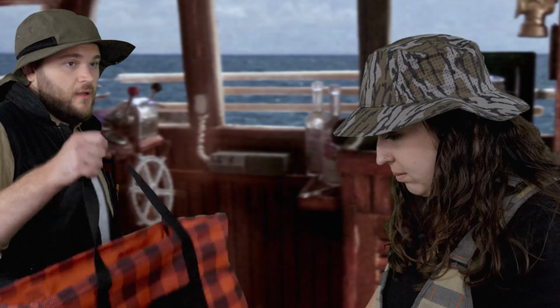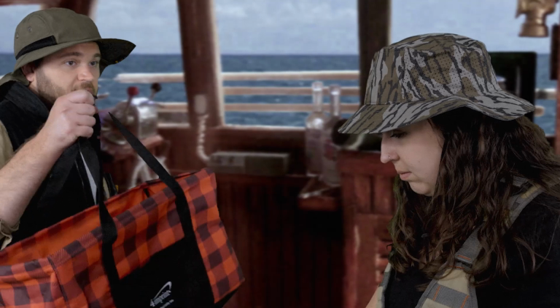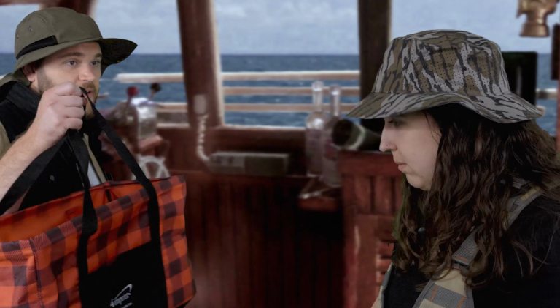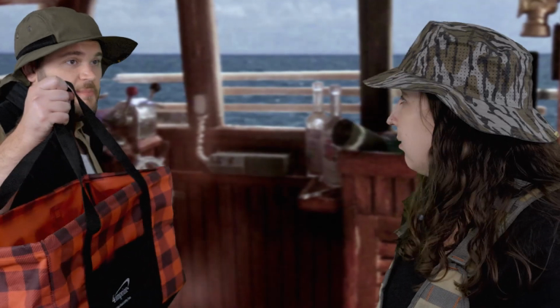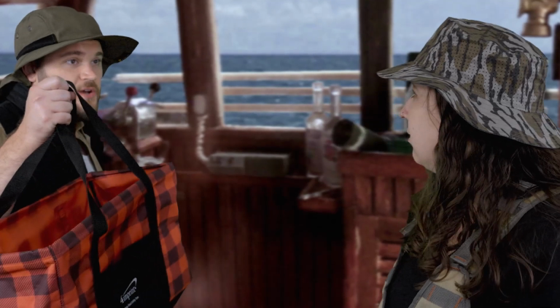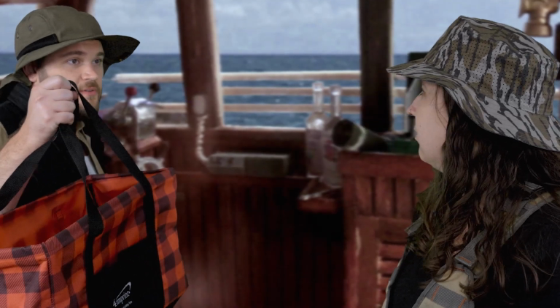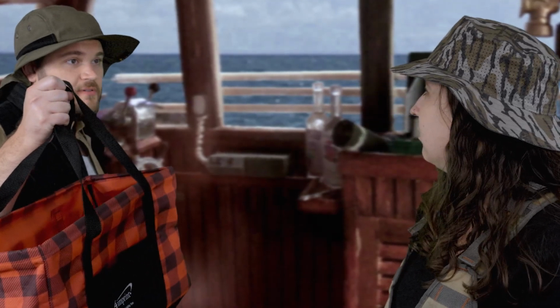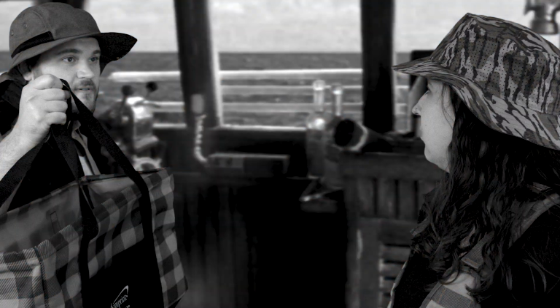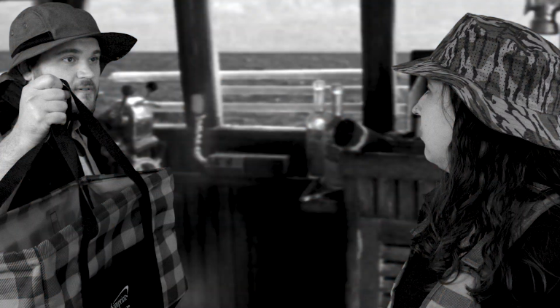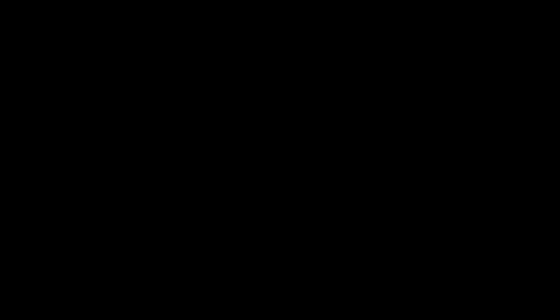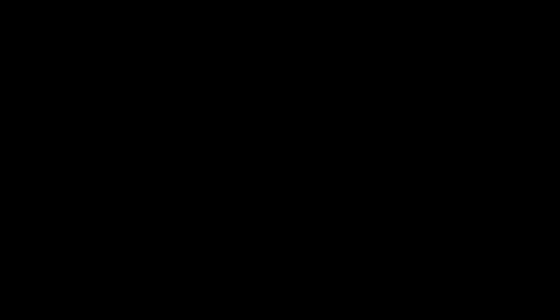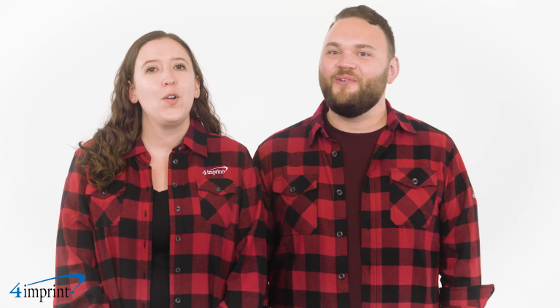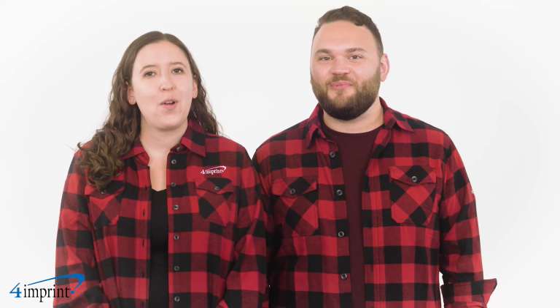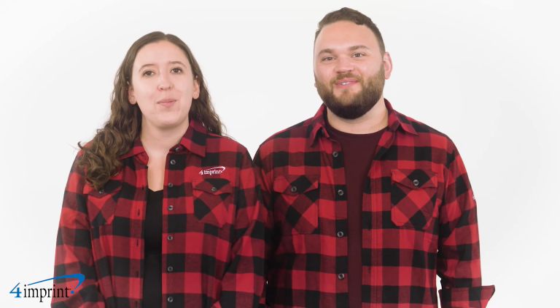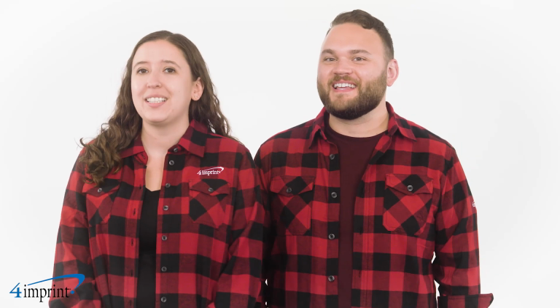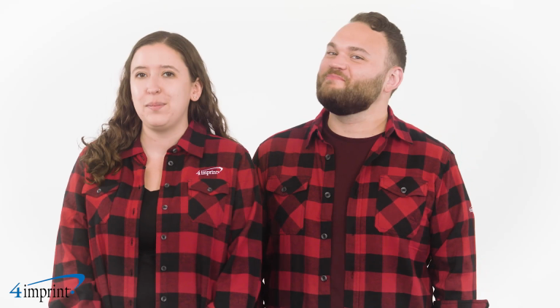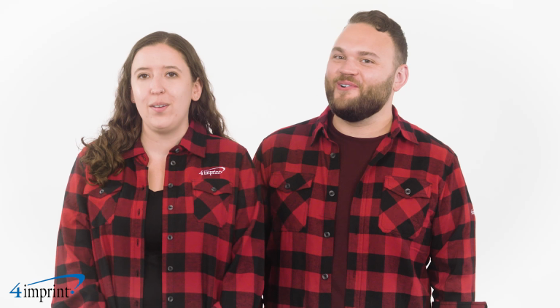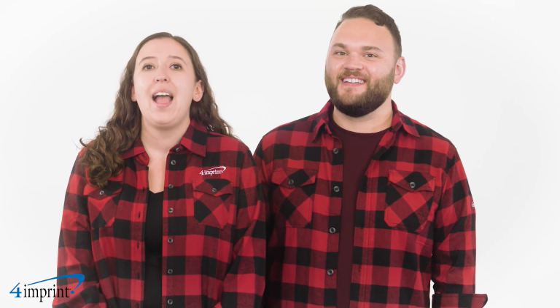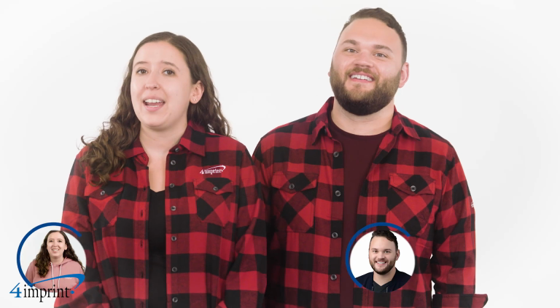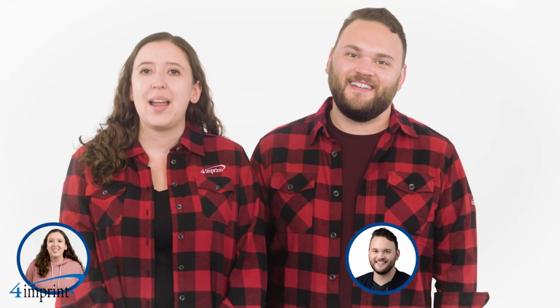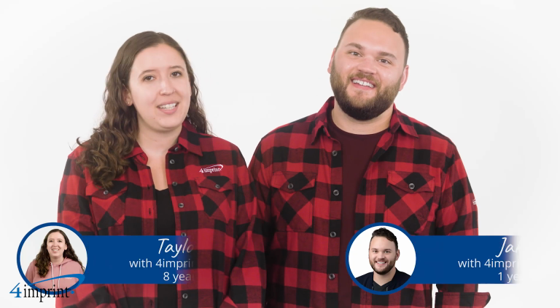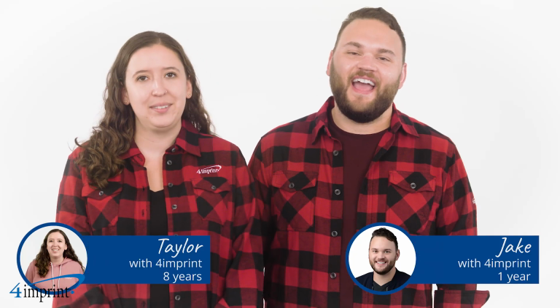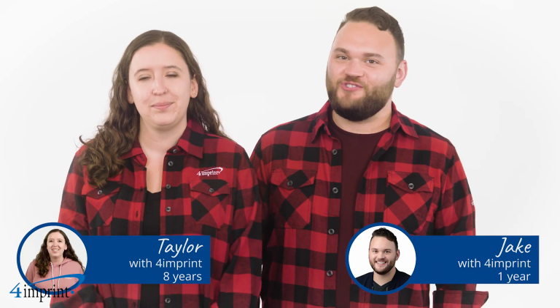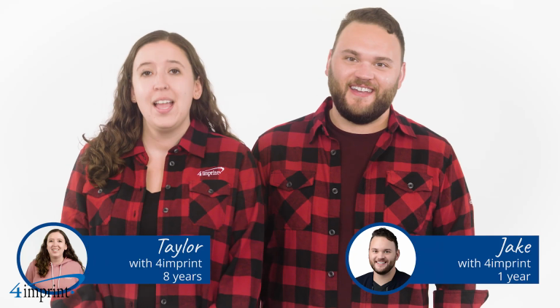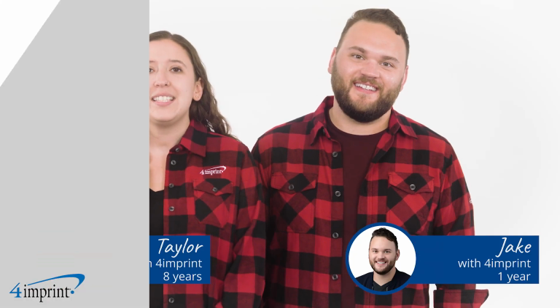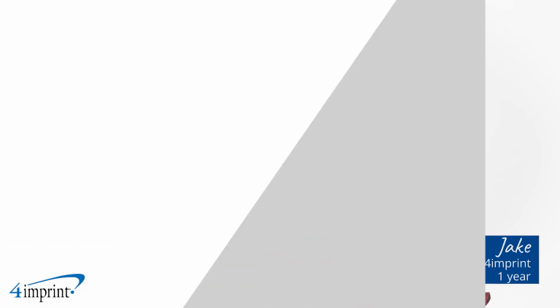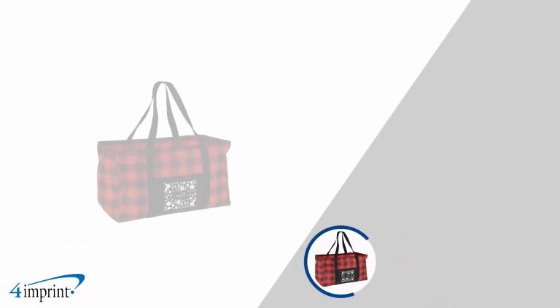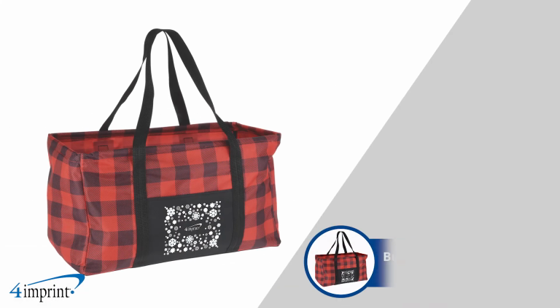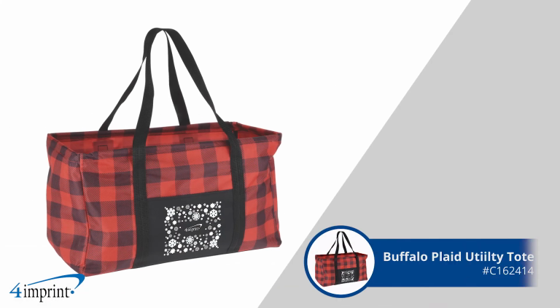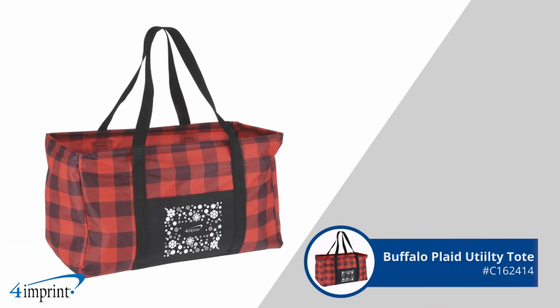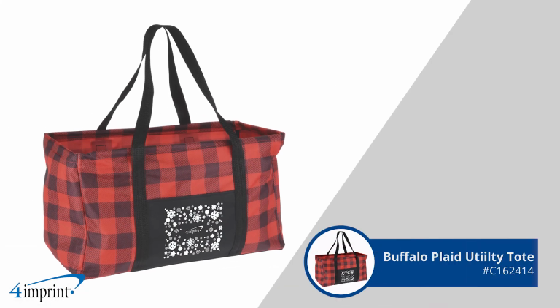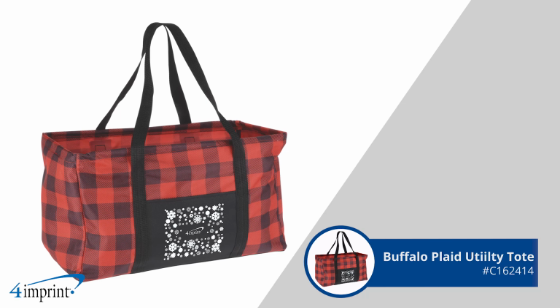I think you're gonna need a bigger tote. Promote your brand with this custom tote. Hi, my name is Taylor and I'm Jake, and today we're checking out the Buffalo Plaid utility totes.